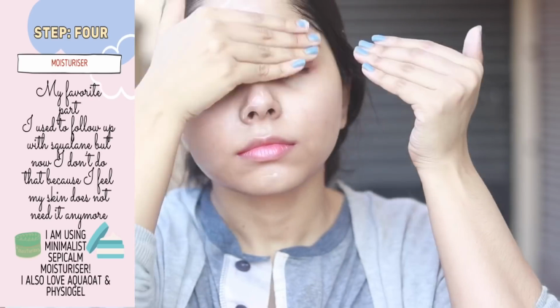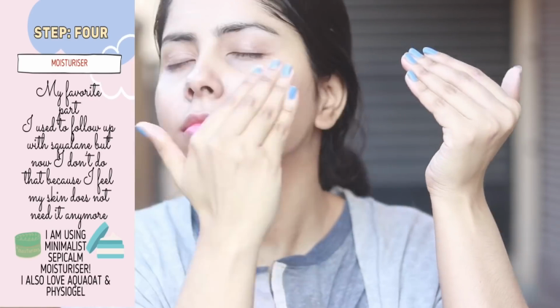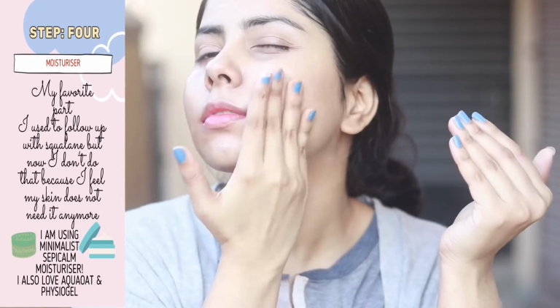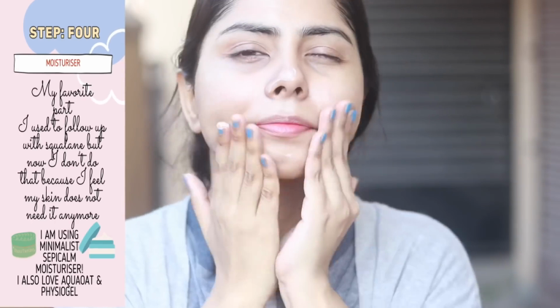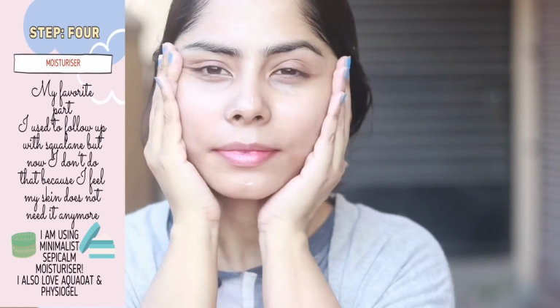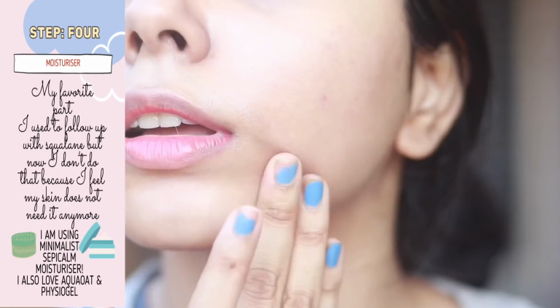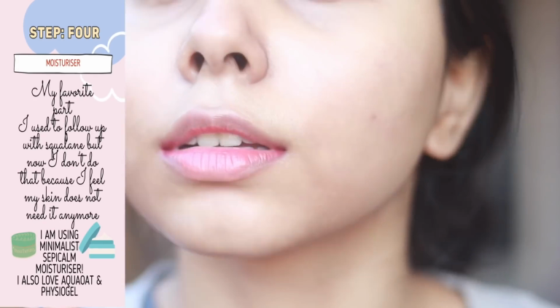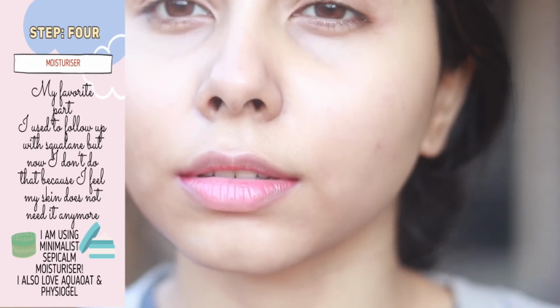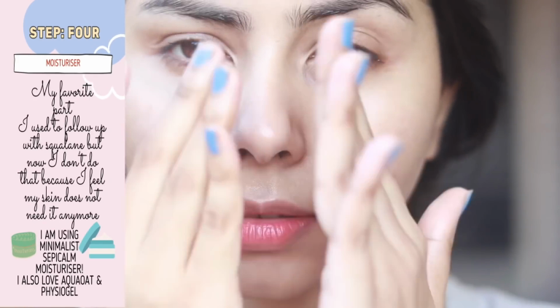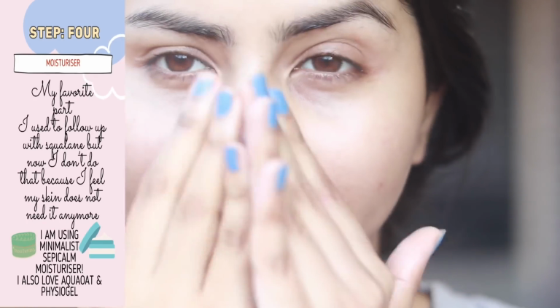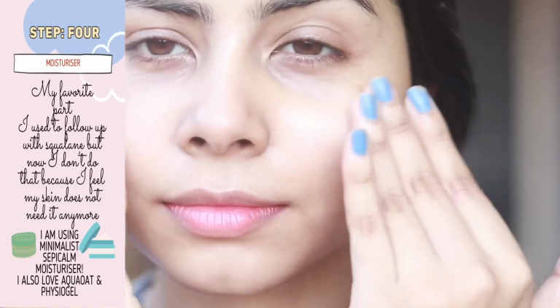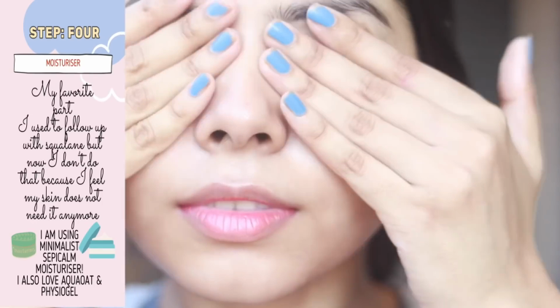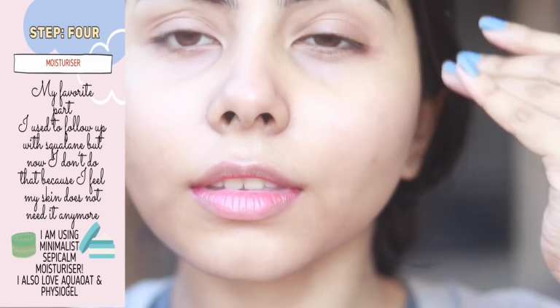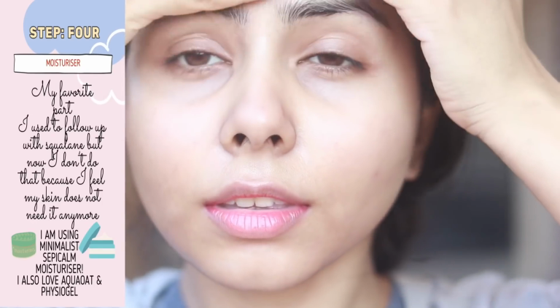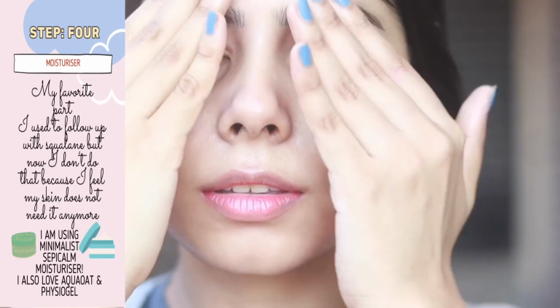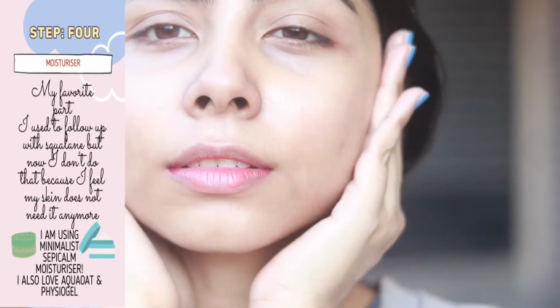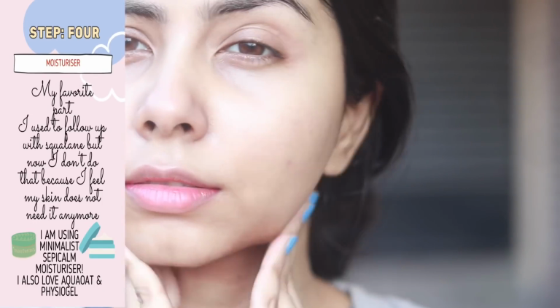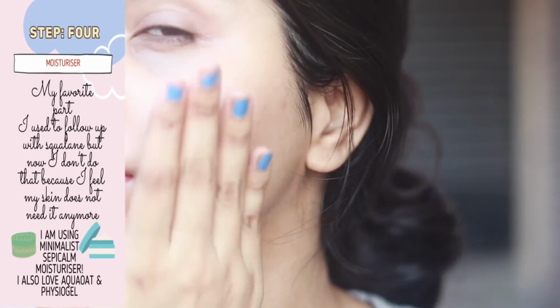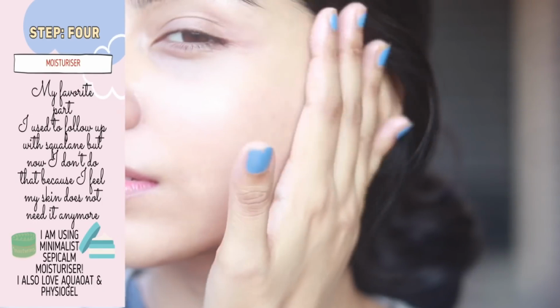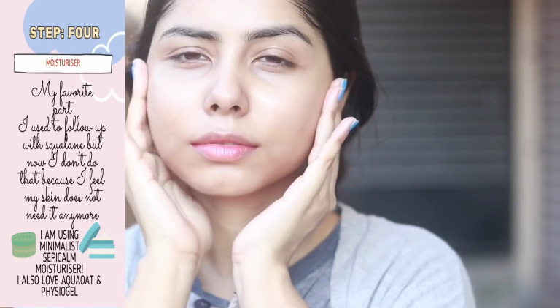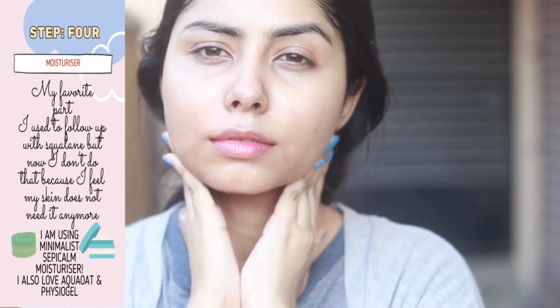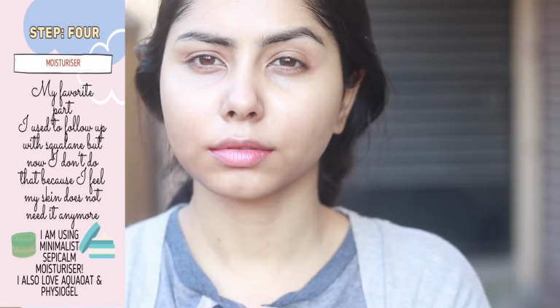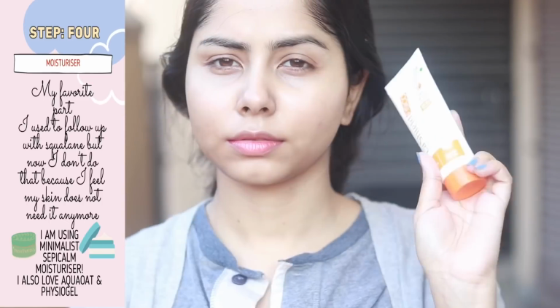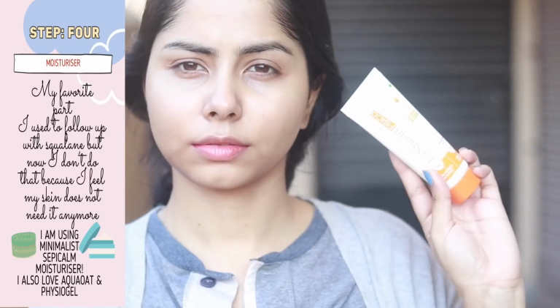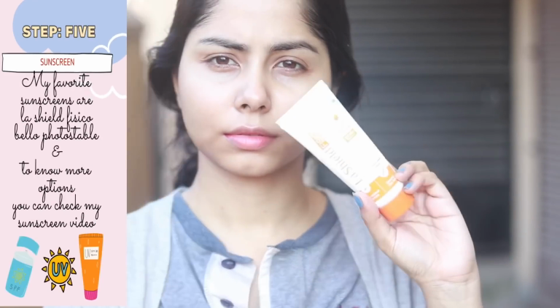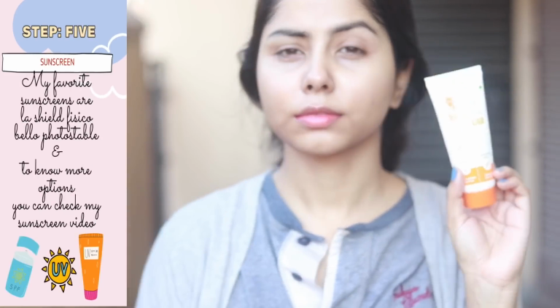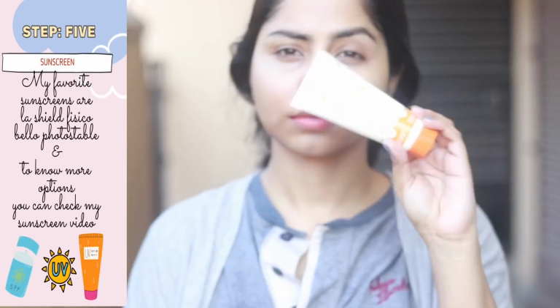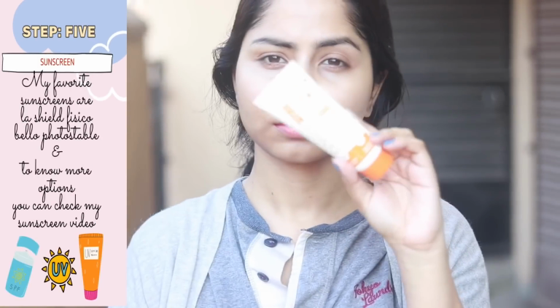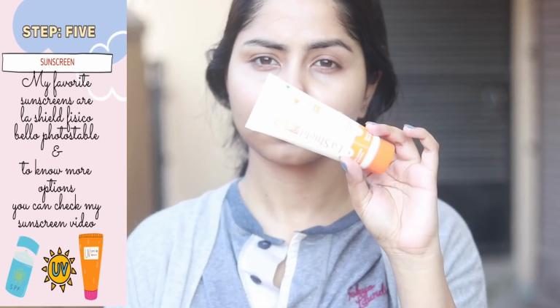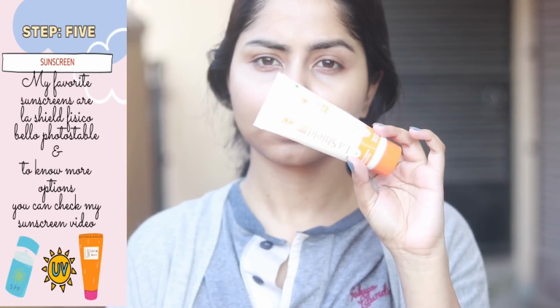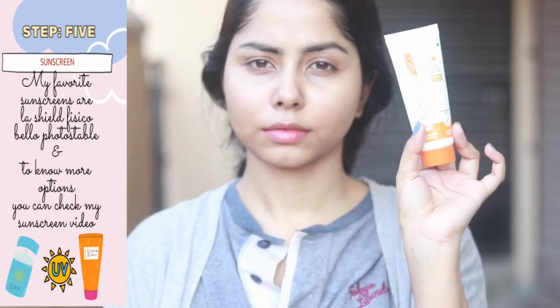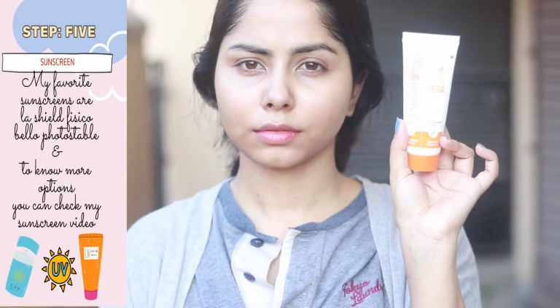Then I use sunscreen if I'm stepping out. I don't use sunscreen indoors because my room is like a cave — no sunlight comes in. But if your room gets plenty of sunlight, you need to use sunscreen.